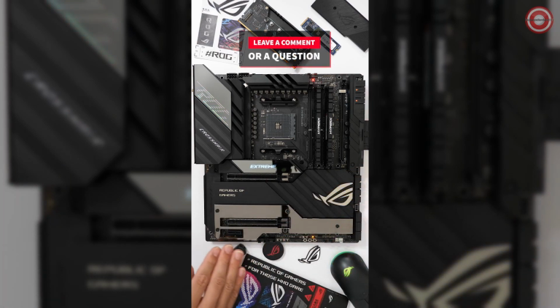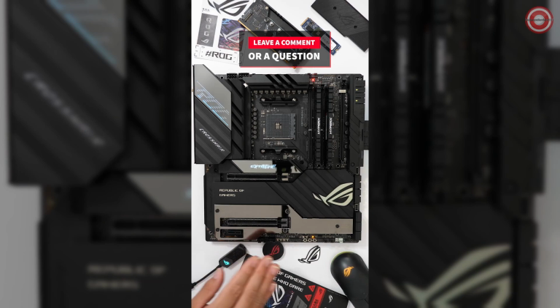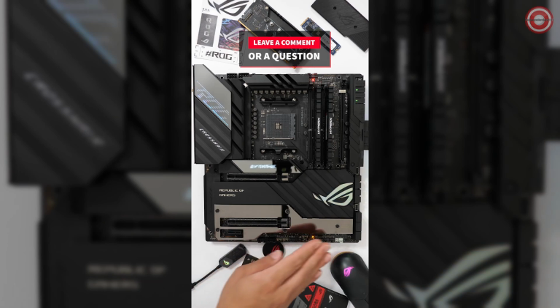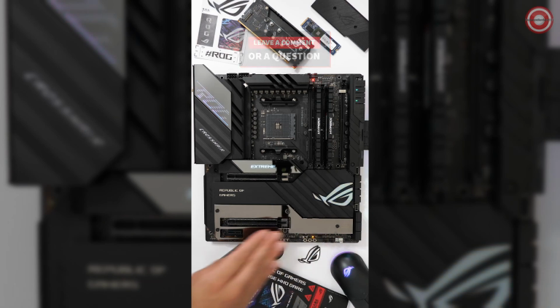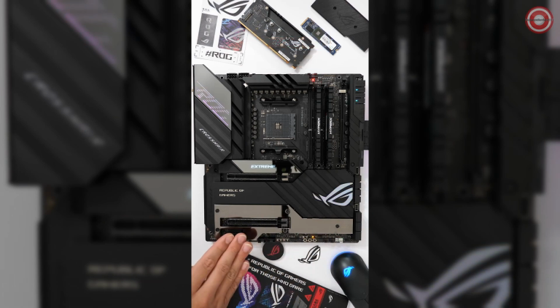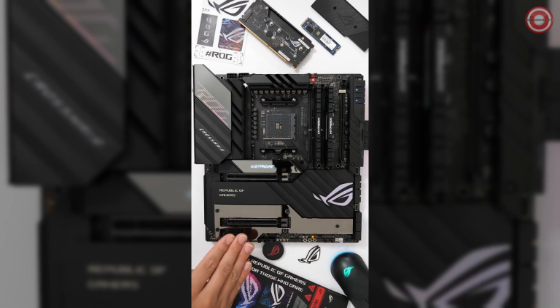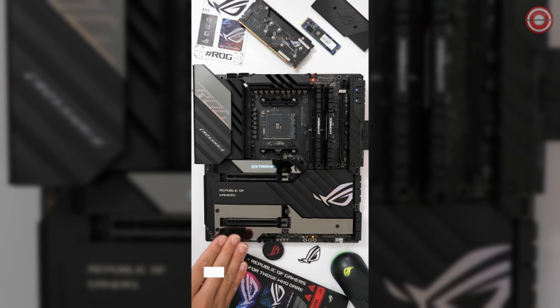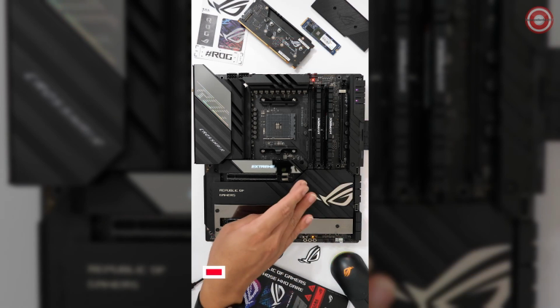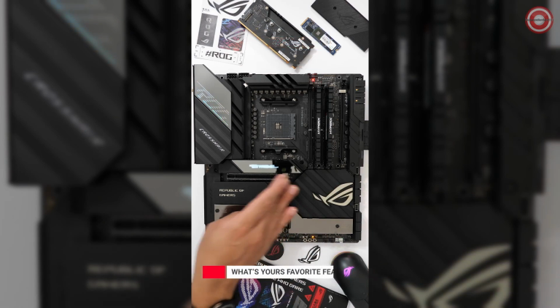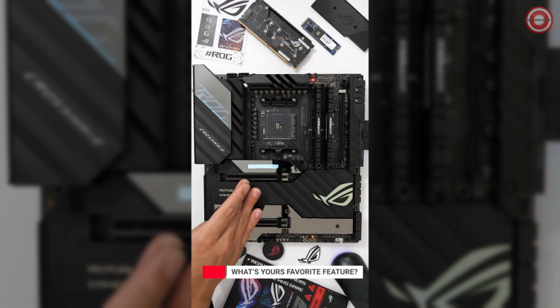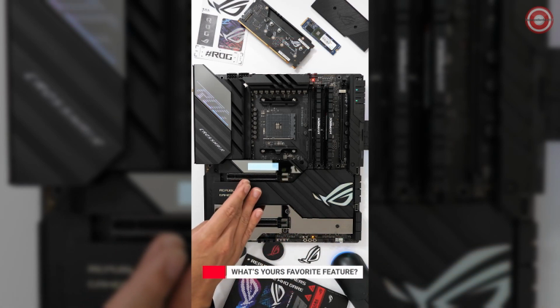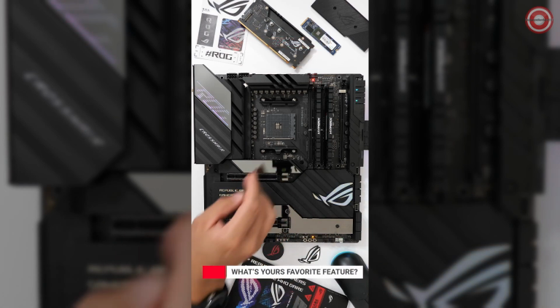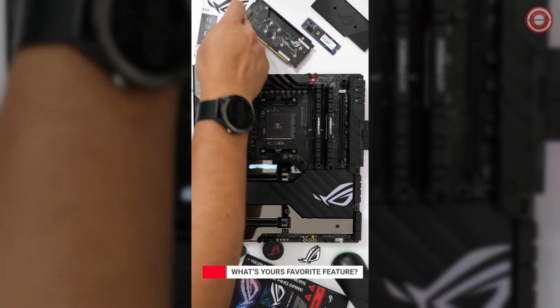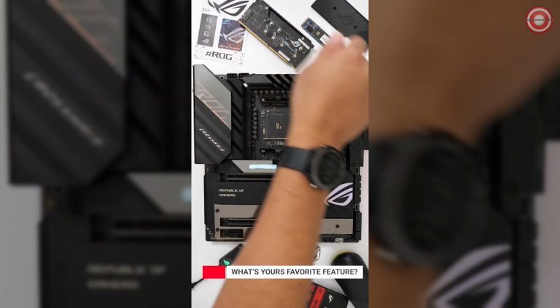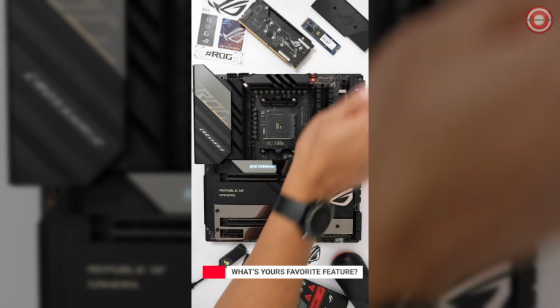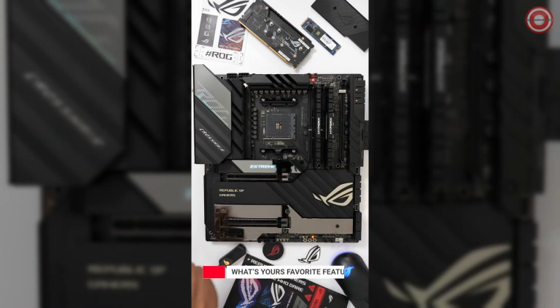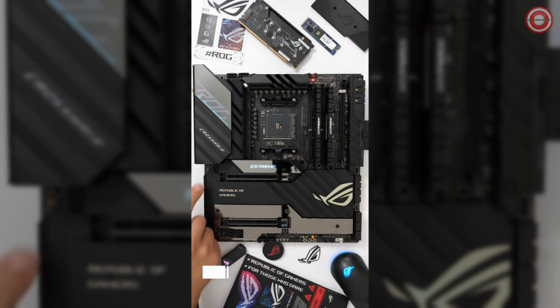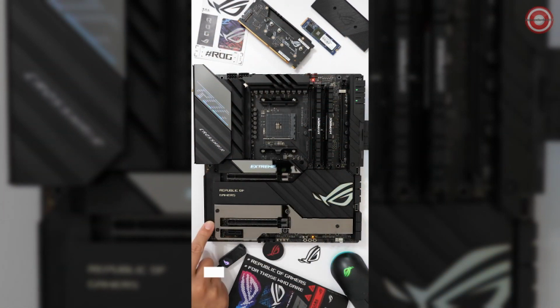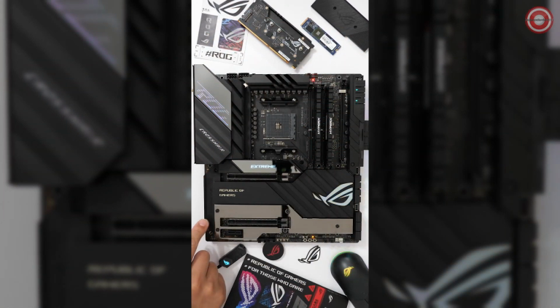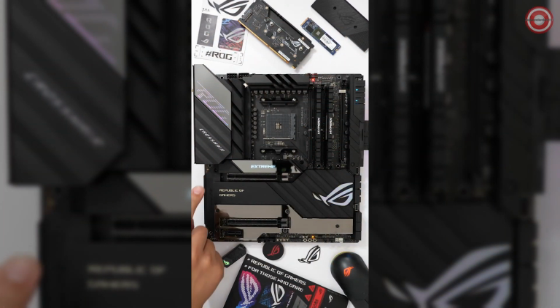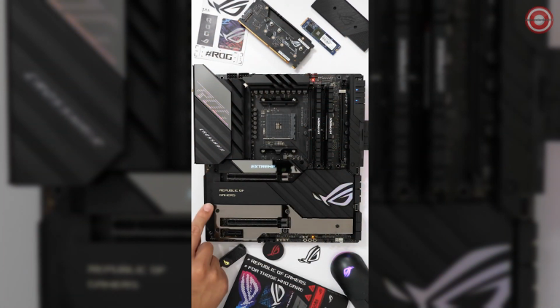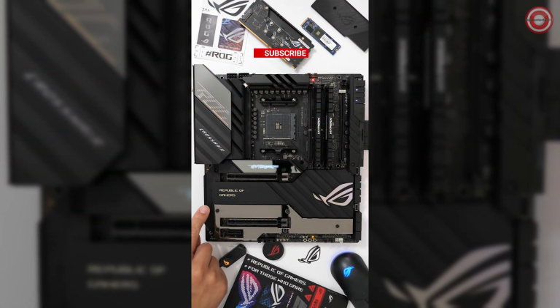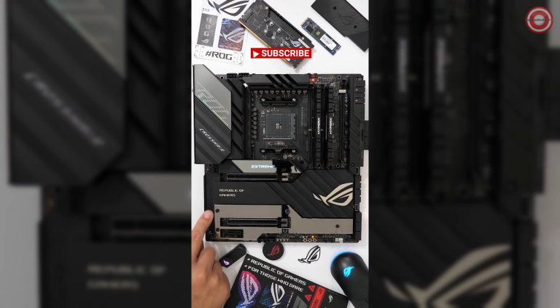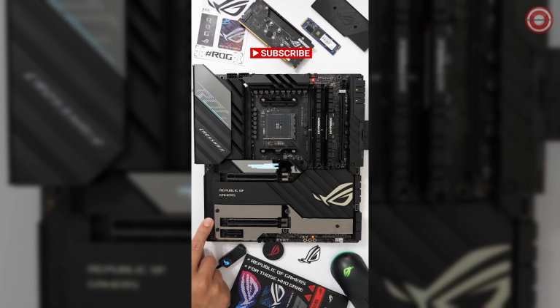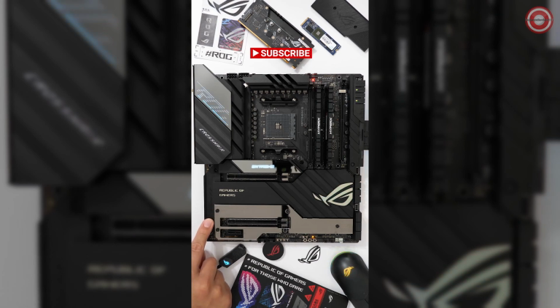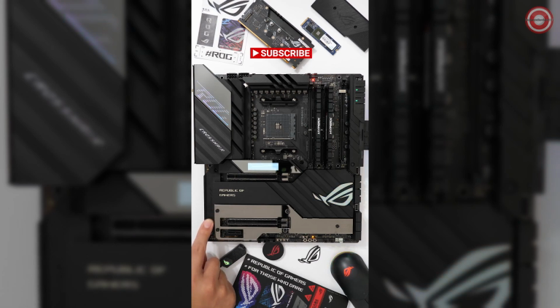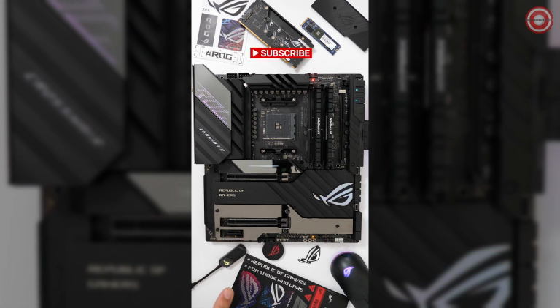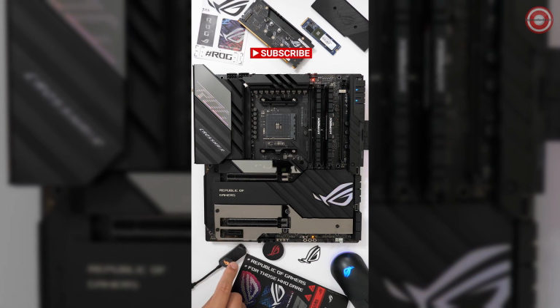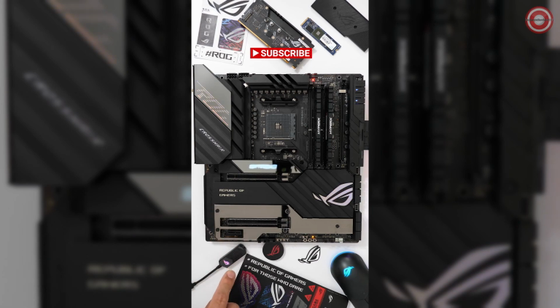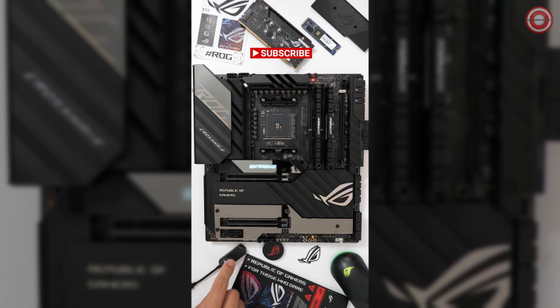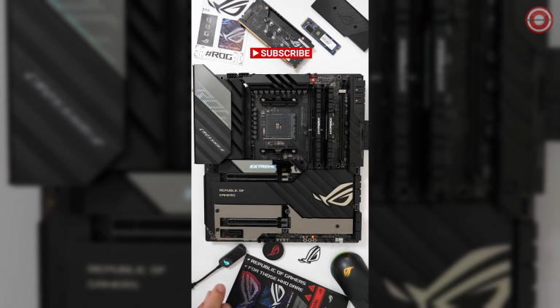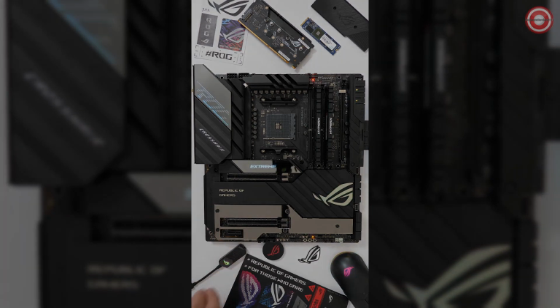It supports up to five M.2 SSDs — two underneath the electroplated M.2 heatsink, one underneath the two-inch OLED display, and two via the Dim.2 add-in card. It's got a premium audio design with an ALC 4082 audio codec, an ESS Sabre DAC, and an included USB-C audio DAC.